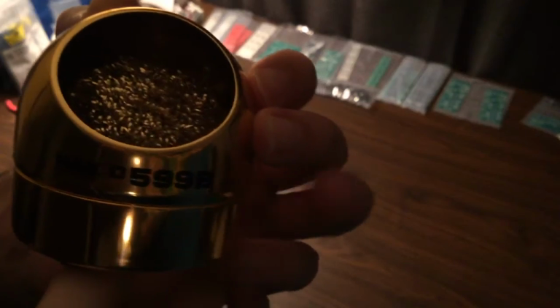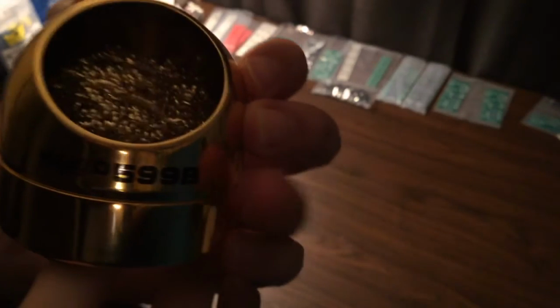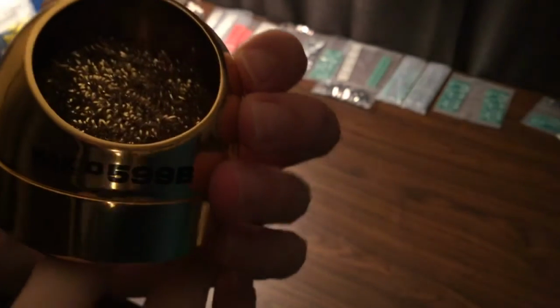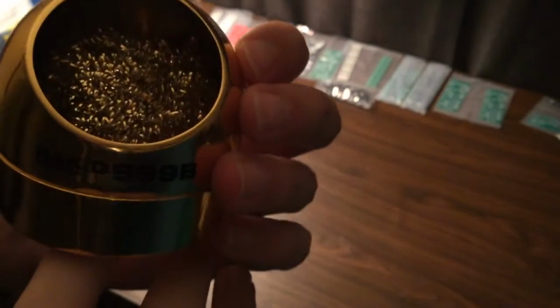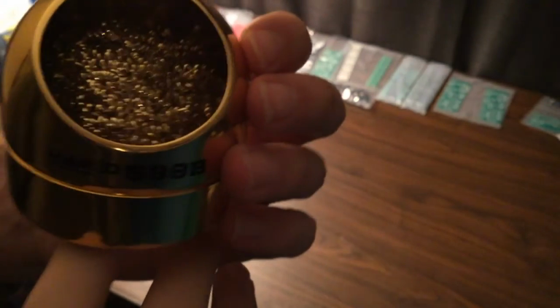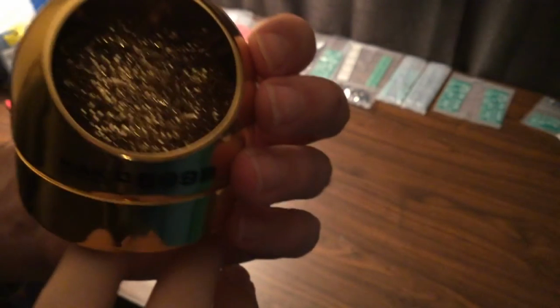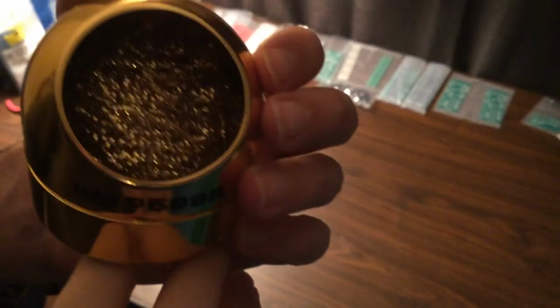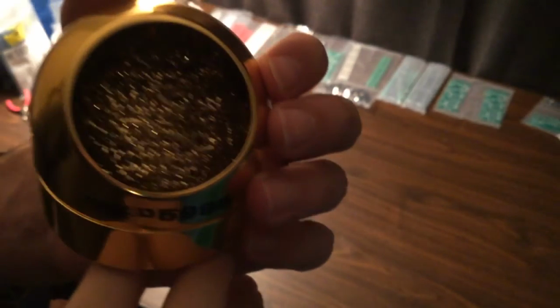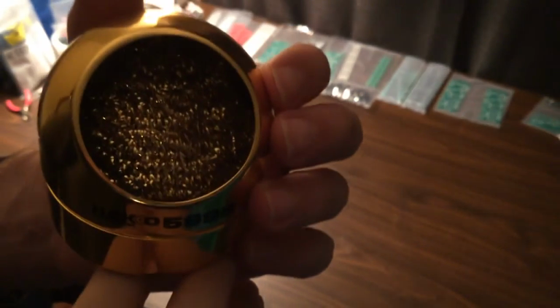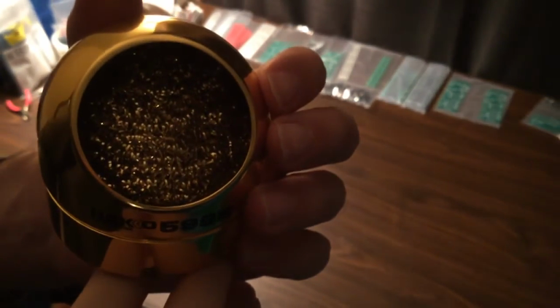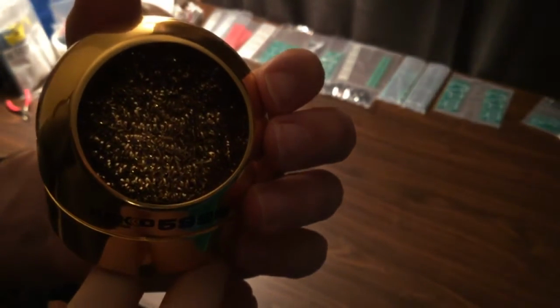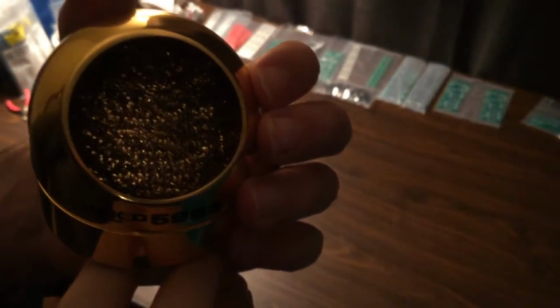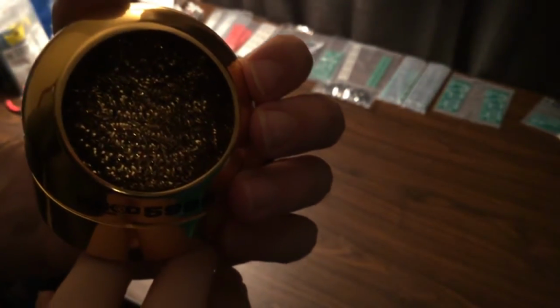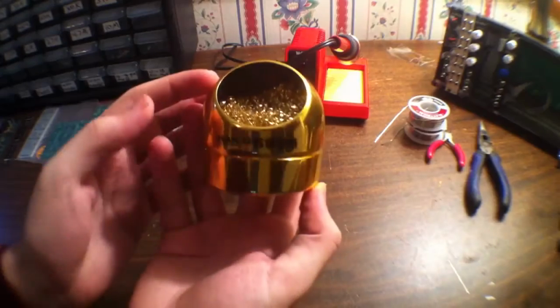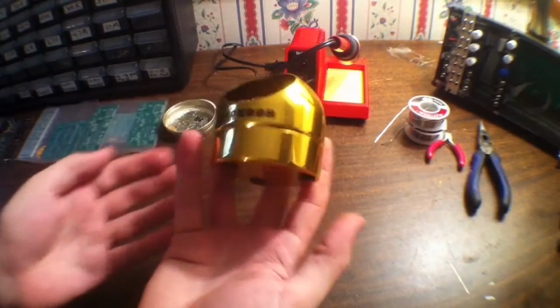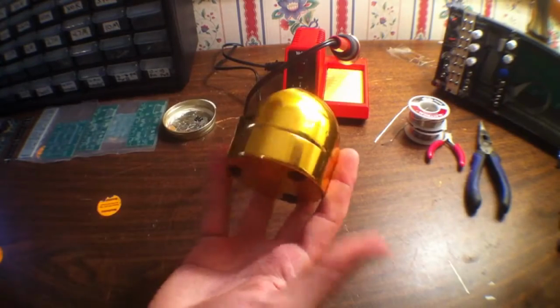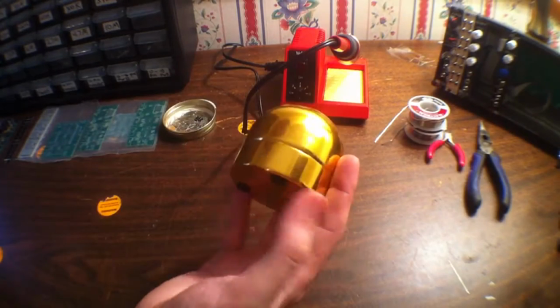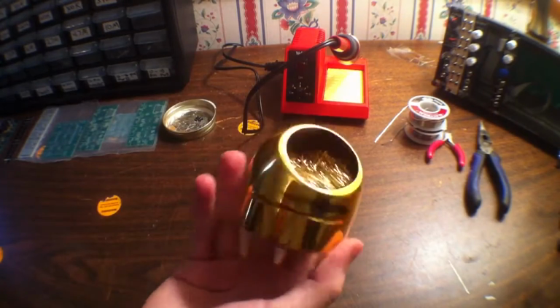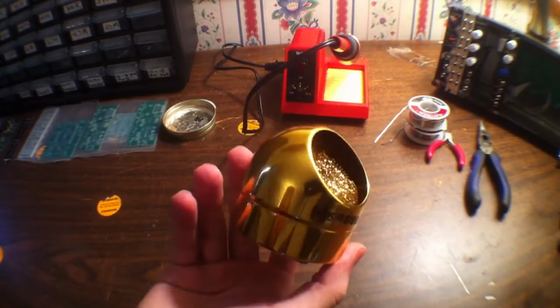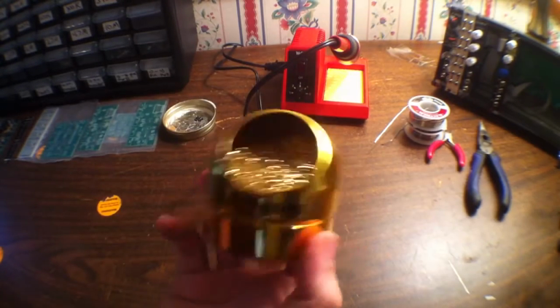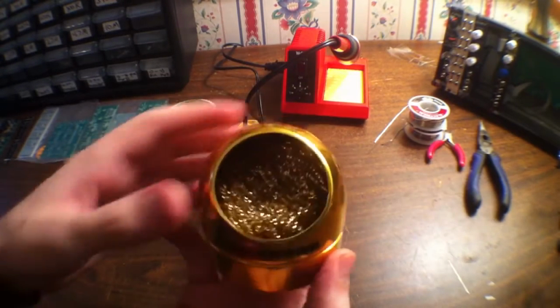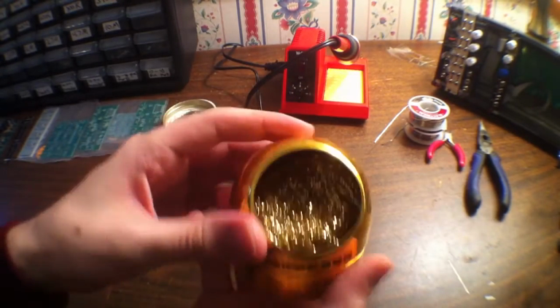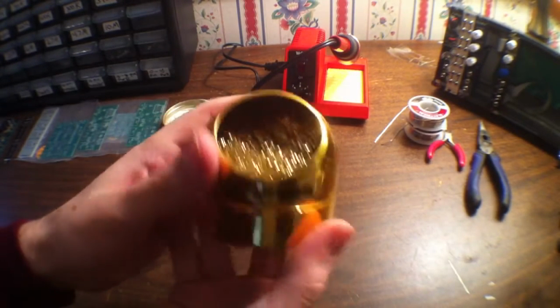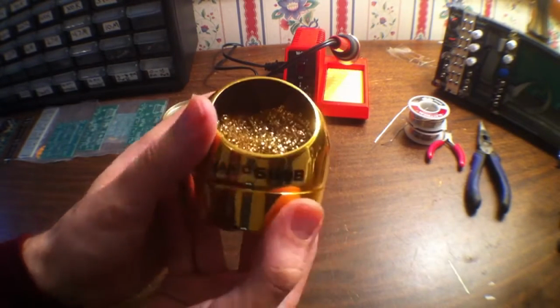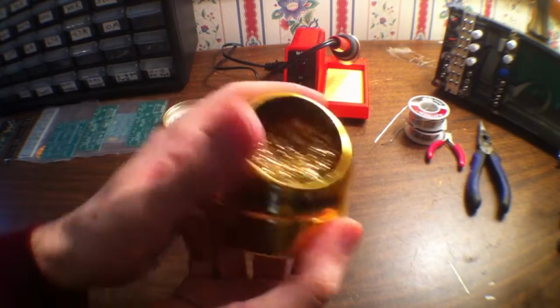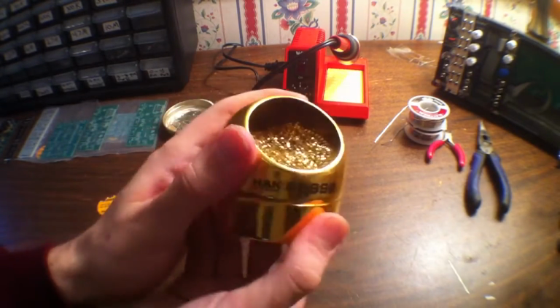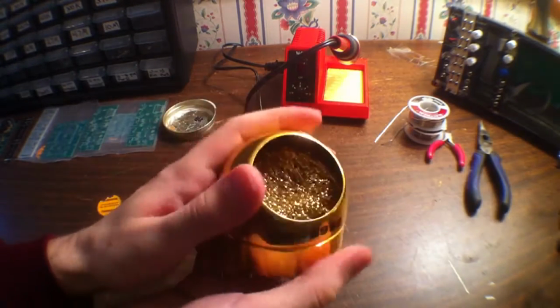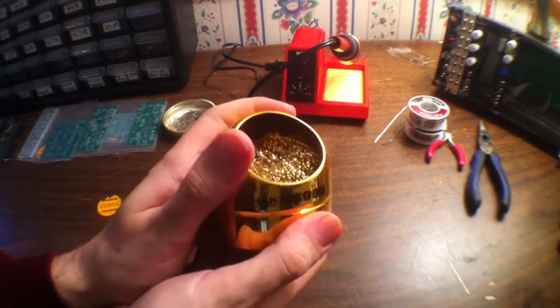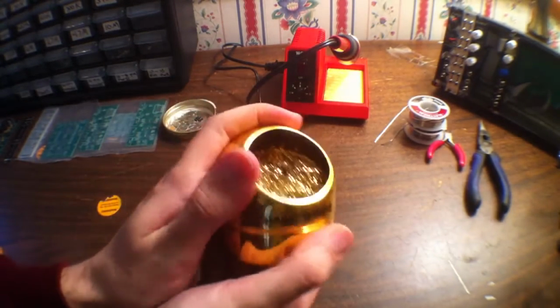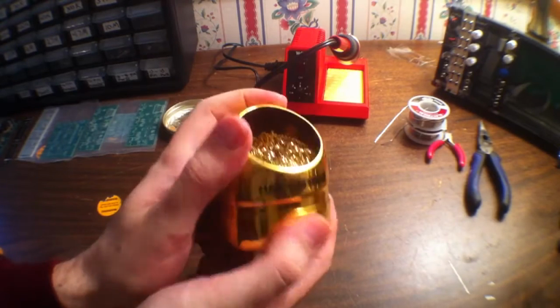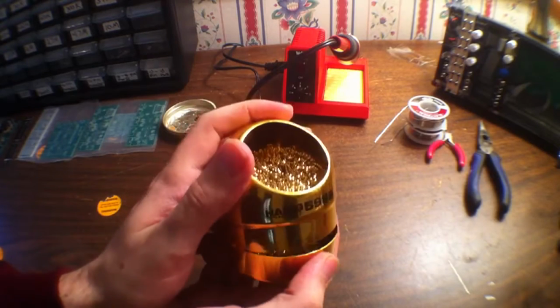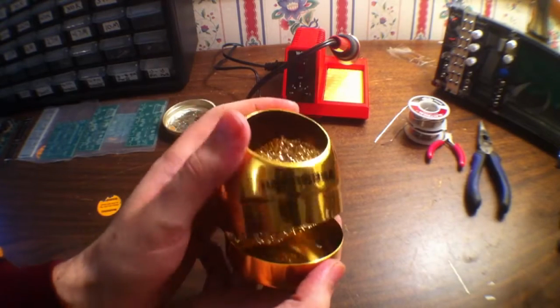Next thing I would recommend is a good tip cleaner. This is the Hakko 599B tip cleaner and this thing works wonders. I've tried a couple other ones that didn't really work as well, and I wish I would have just got this one originally.